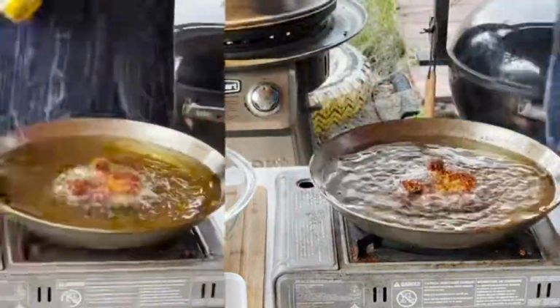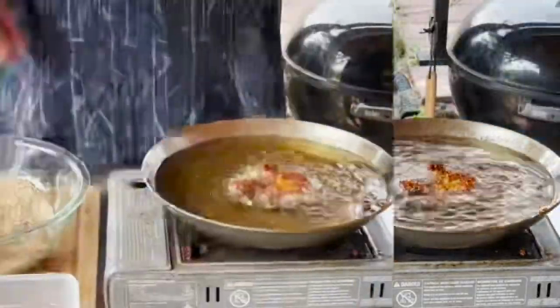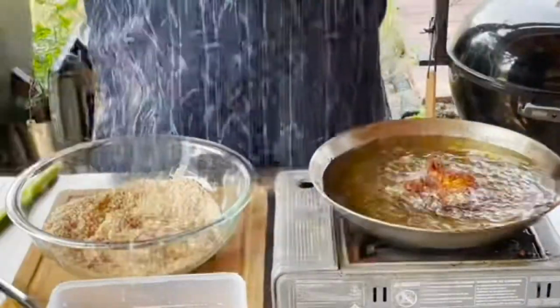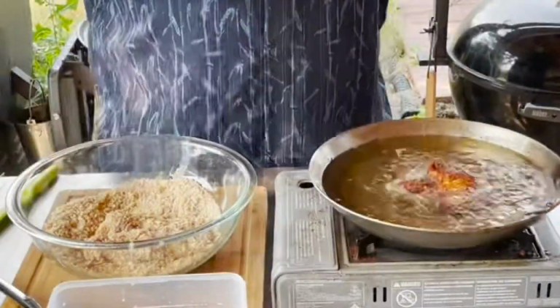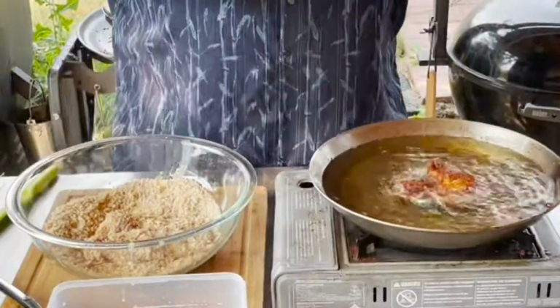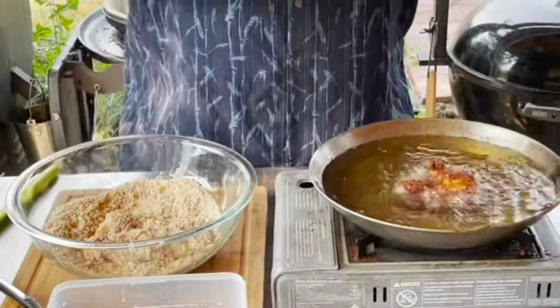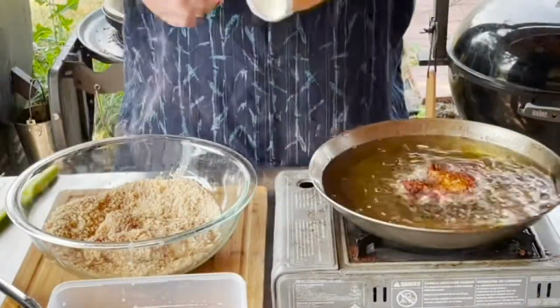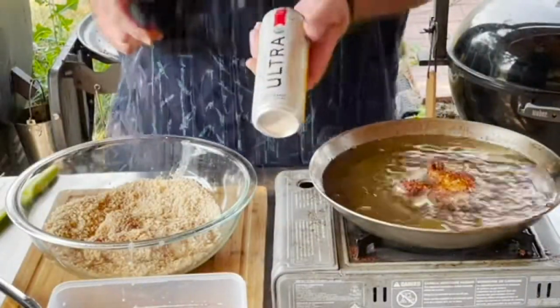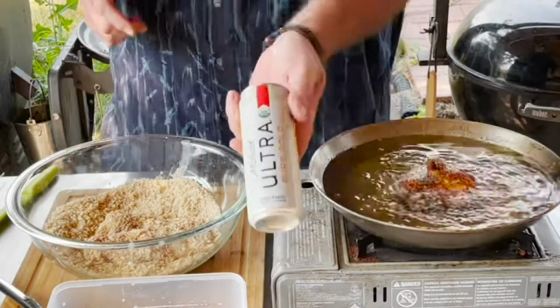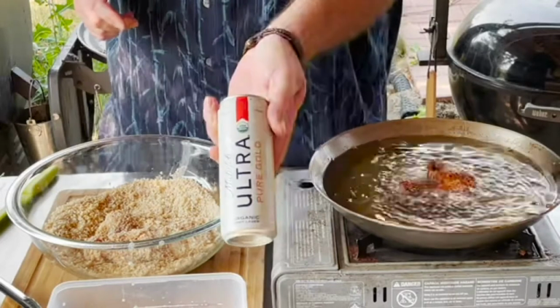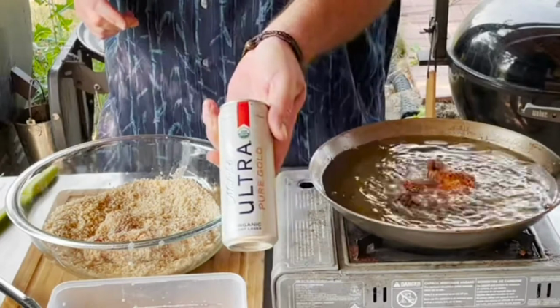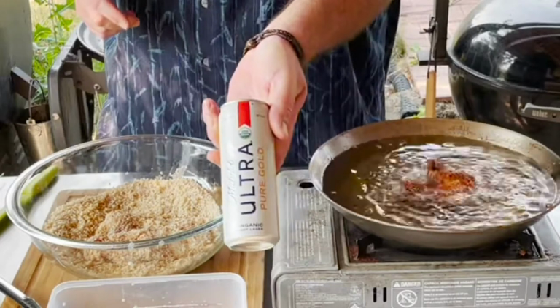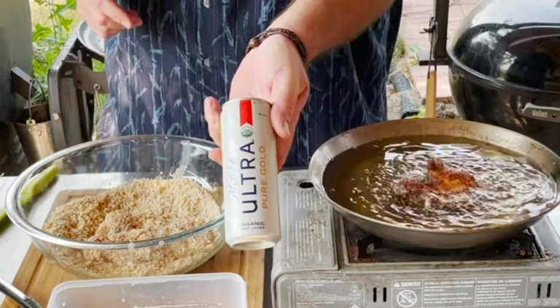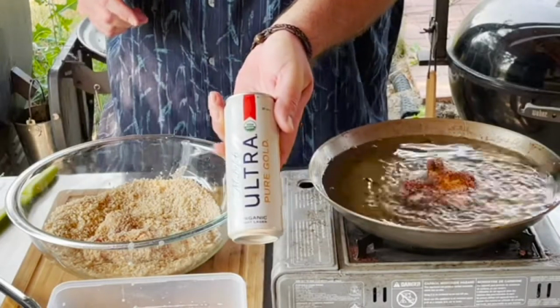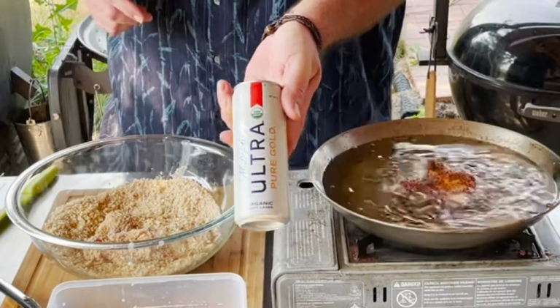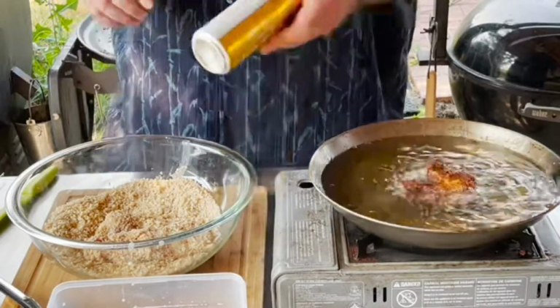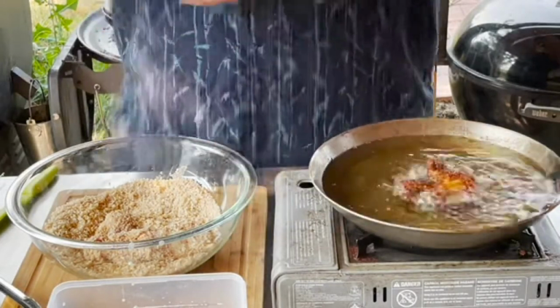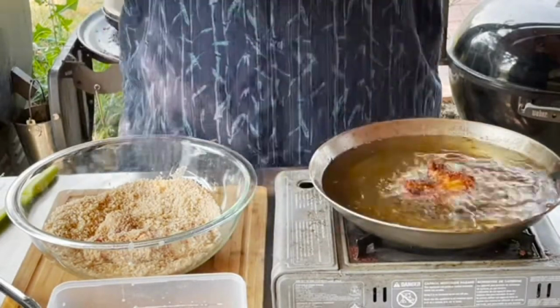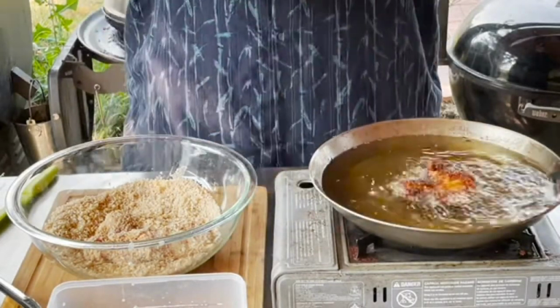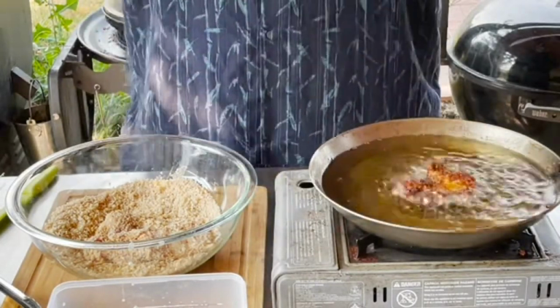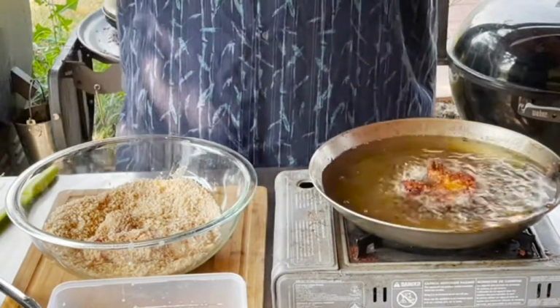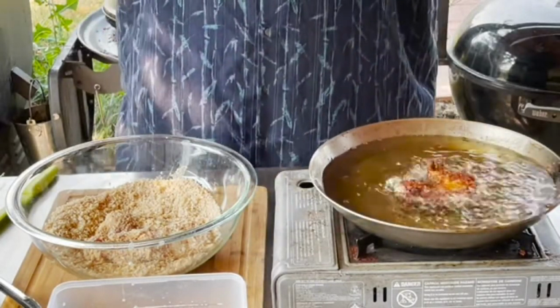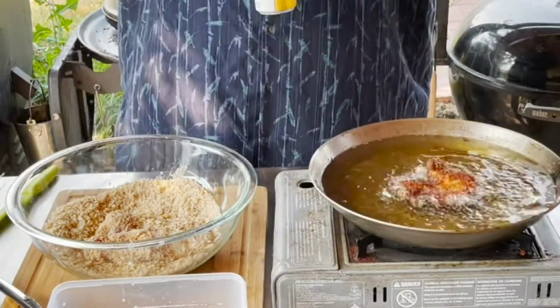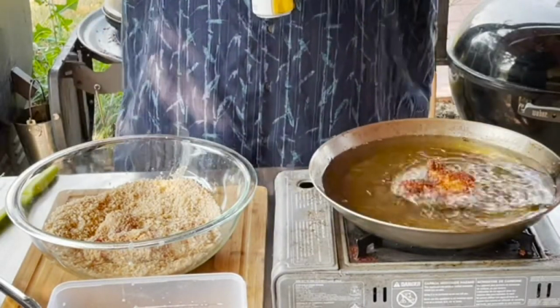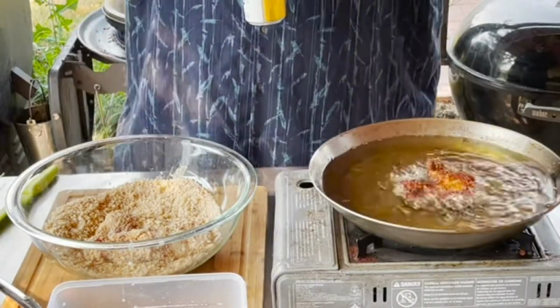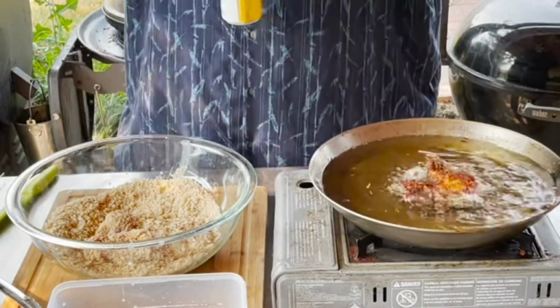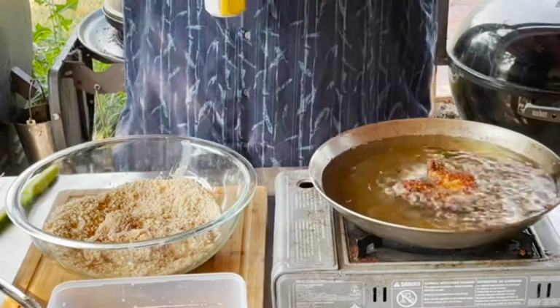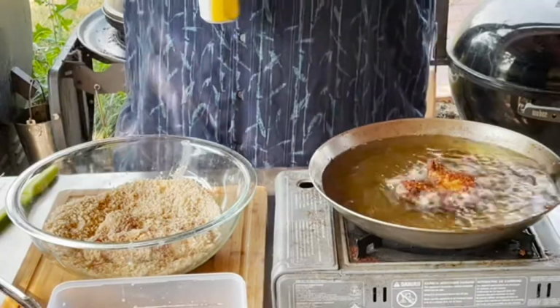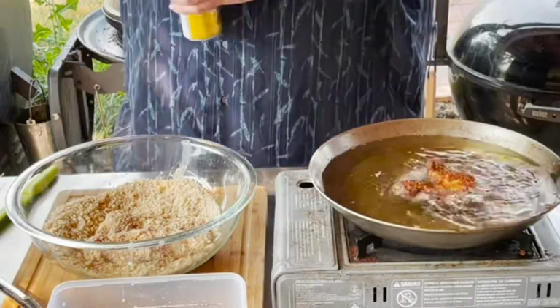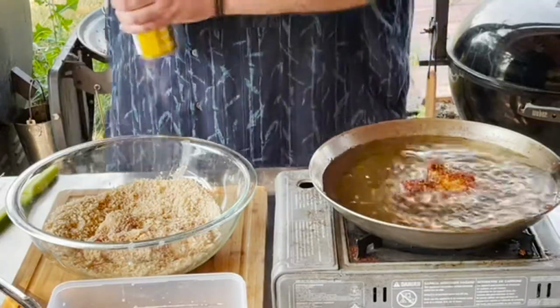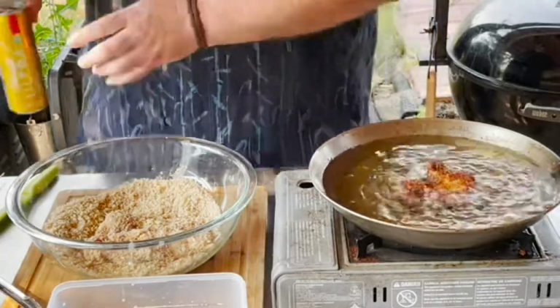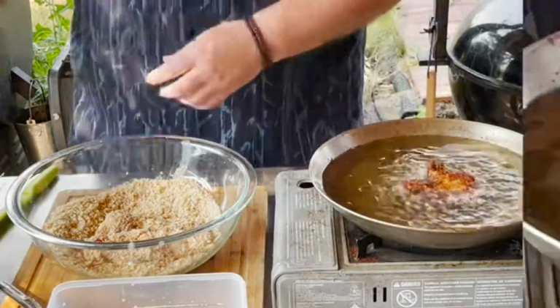While we're waiting for our chicken to come up to temp, I'm just going to grab myself another Michelob Ultra Pure Gold Seltzer. Not a sponsor, but I do like them.